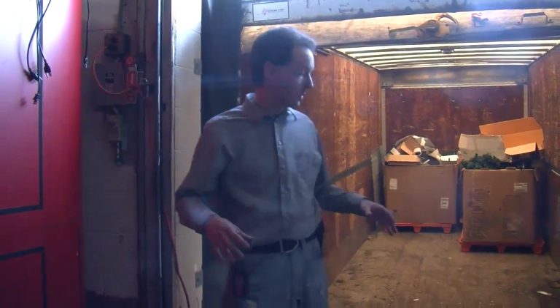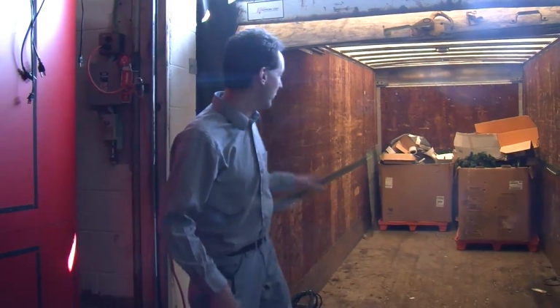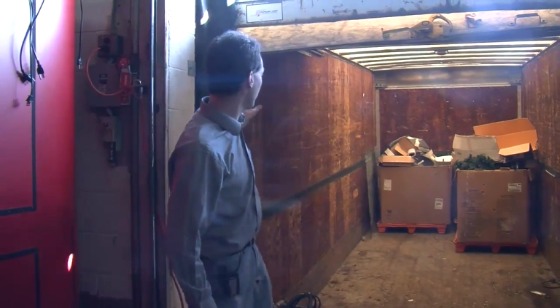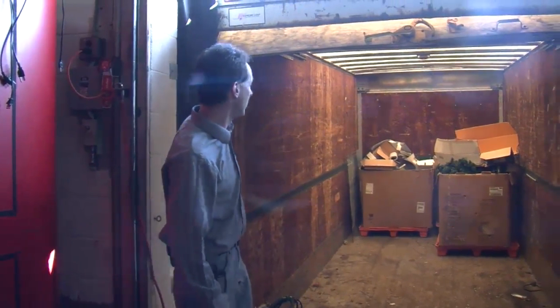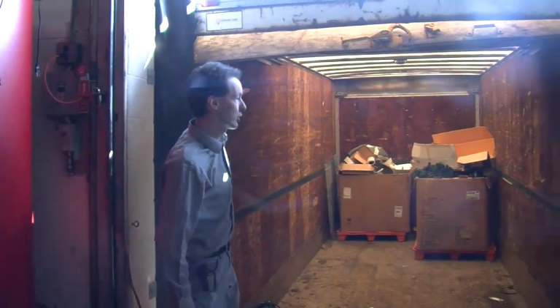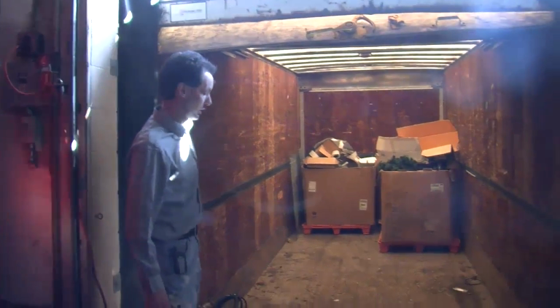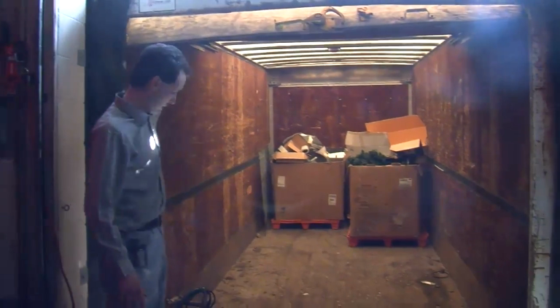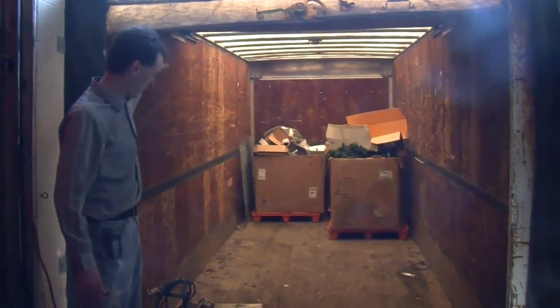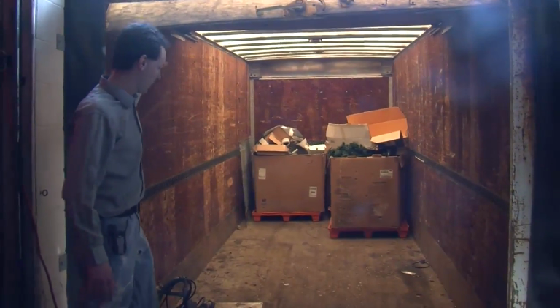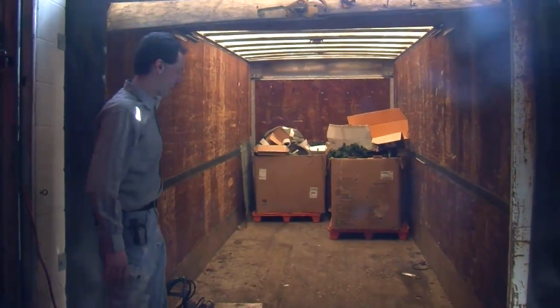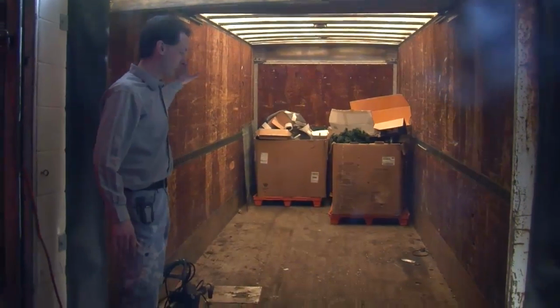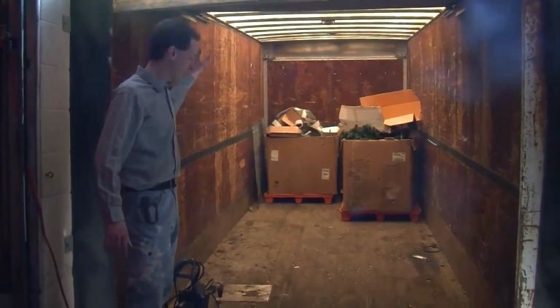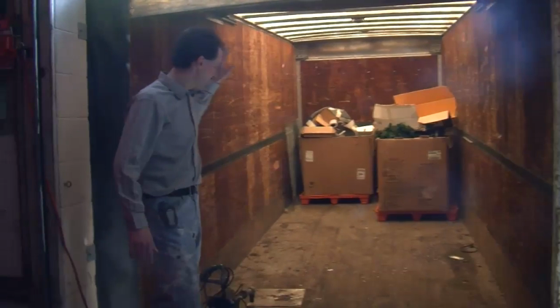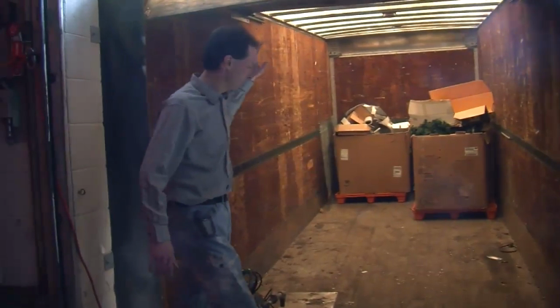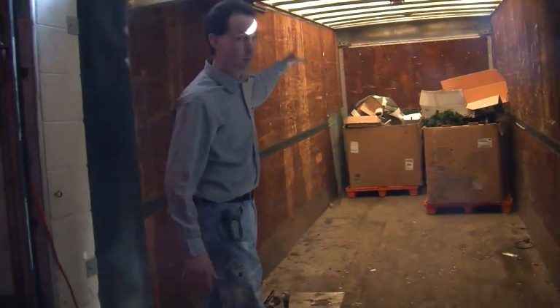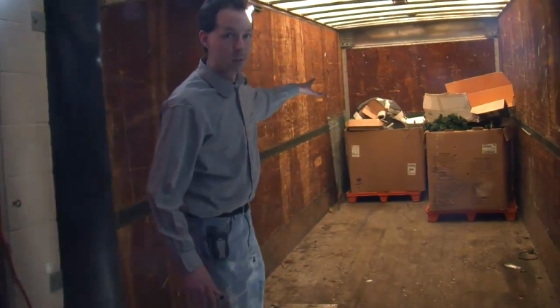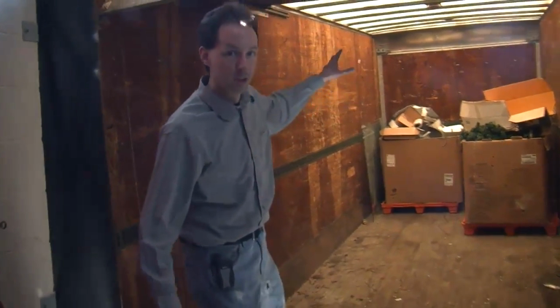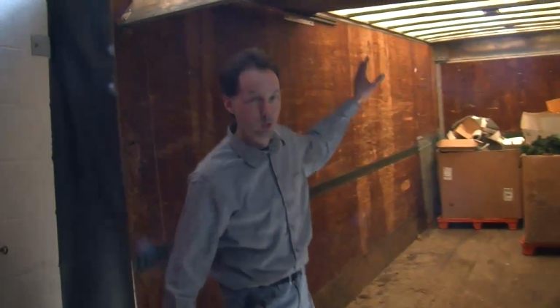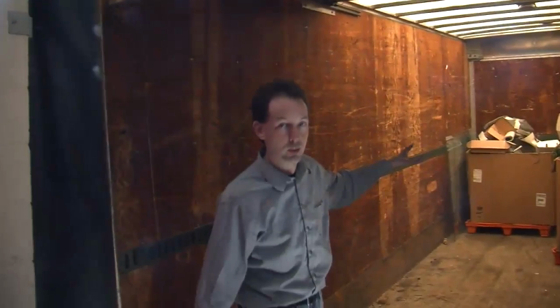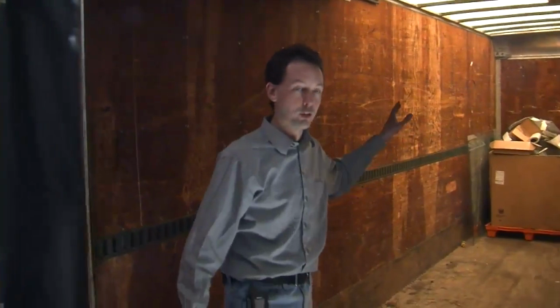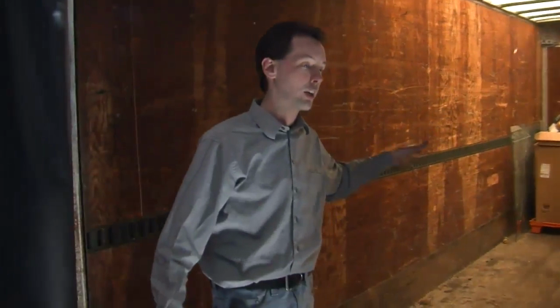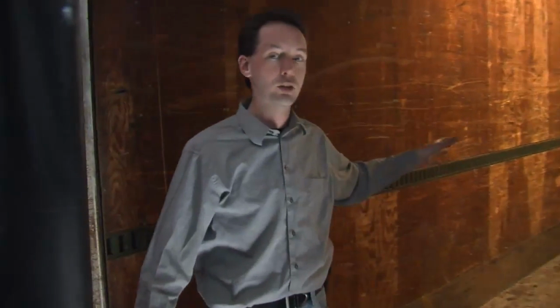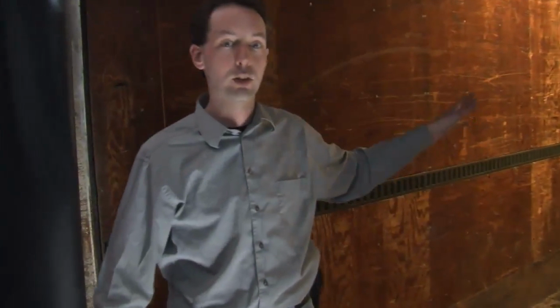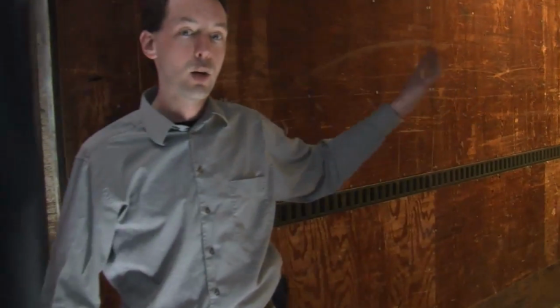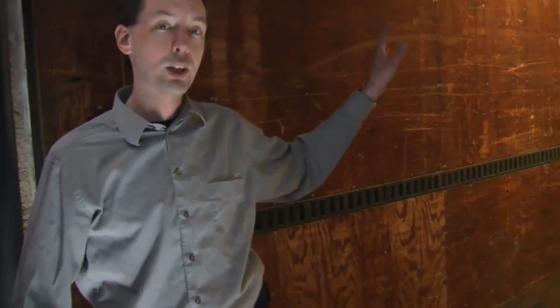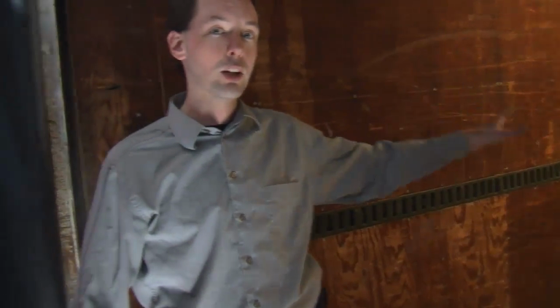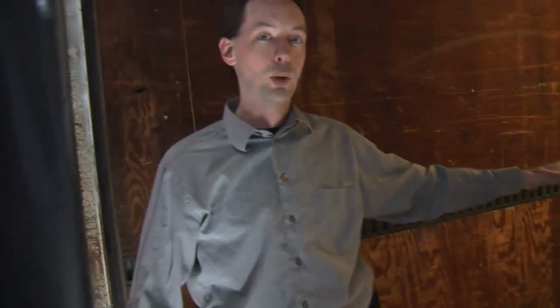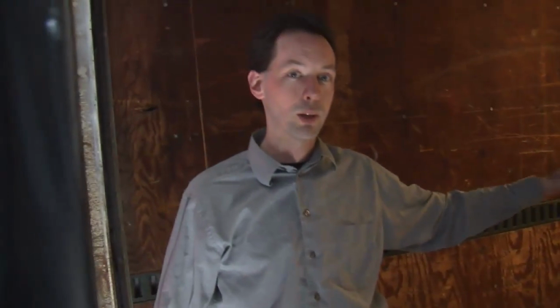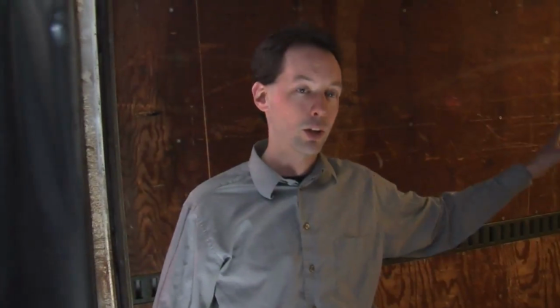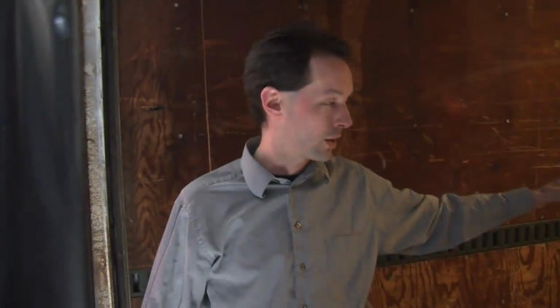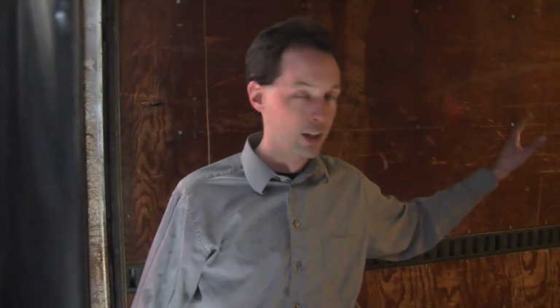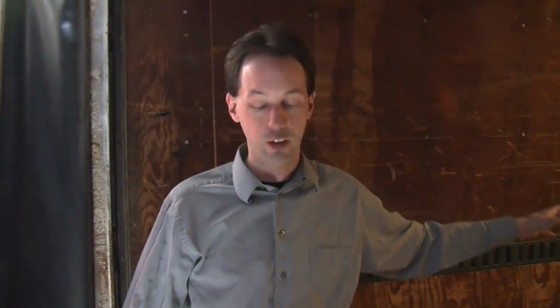Now this is our big truck that we bring in all the time and we use it for everything — we use it for scrap, we use it for trash, we use it for big donations when they come in, they go in the truck, all kinds of stuff.